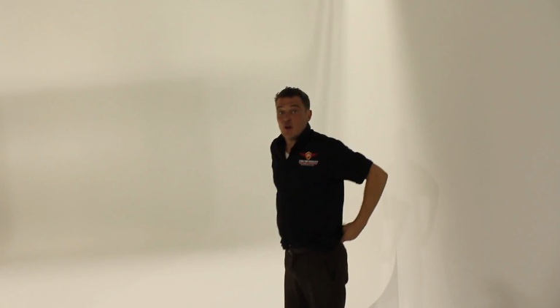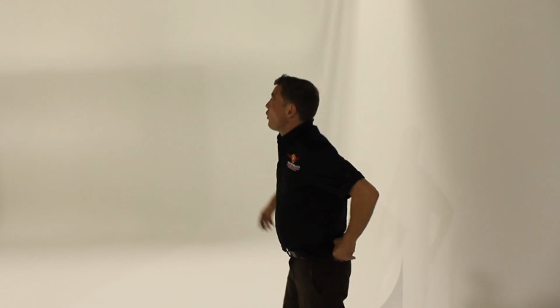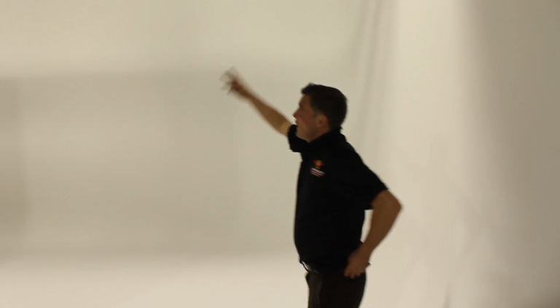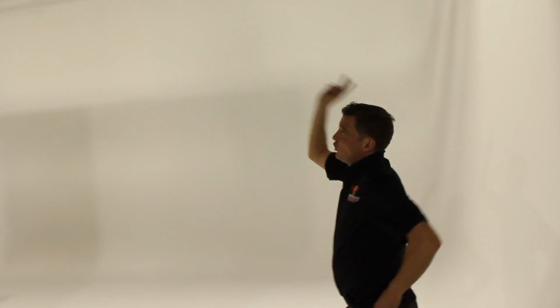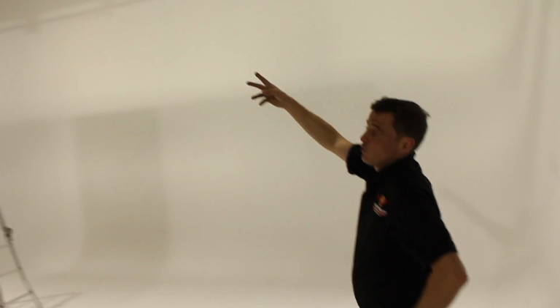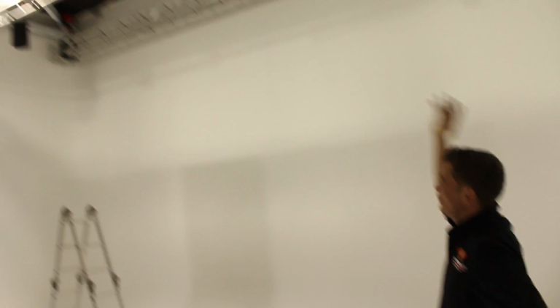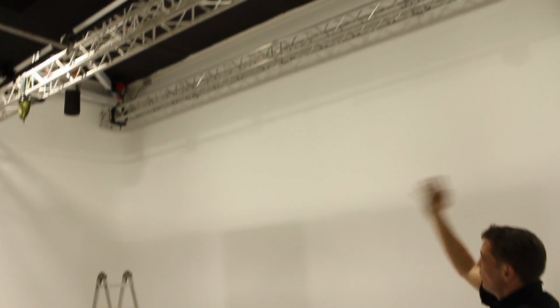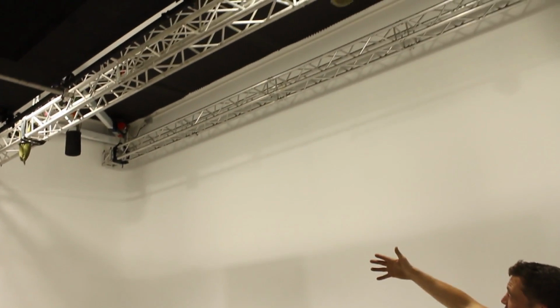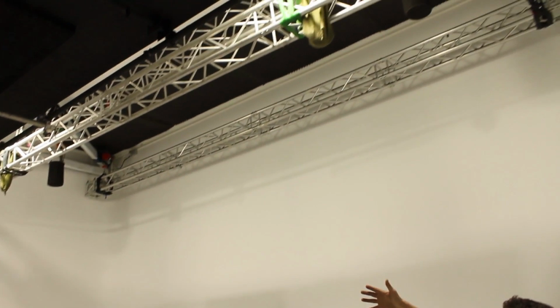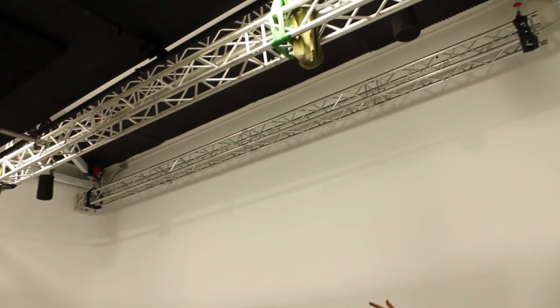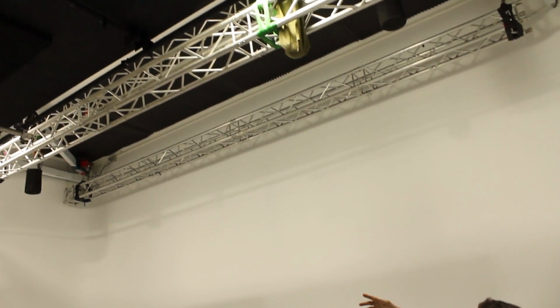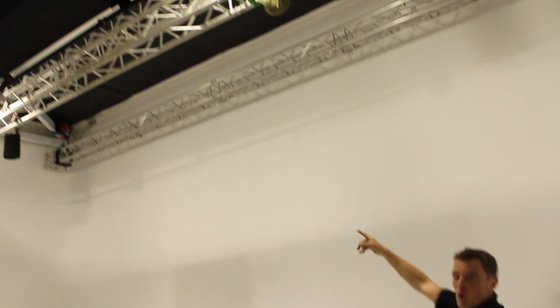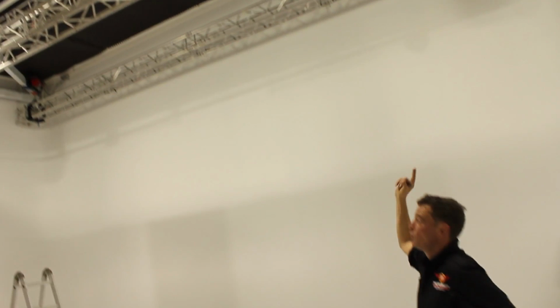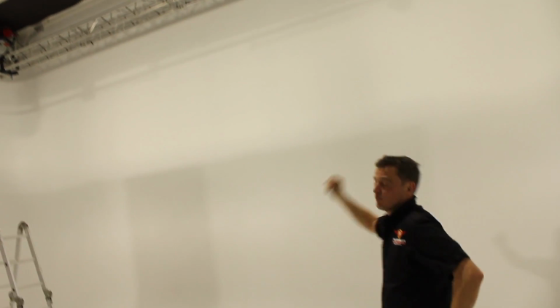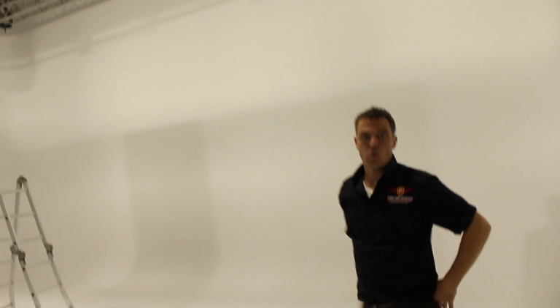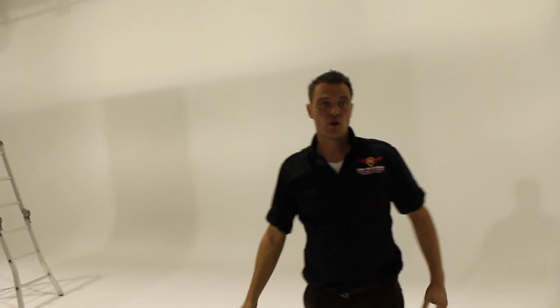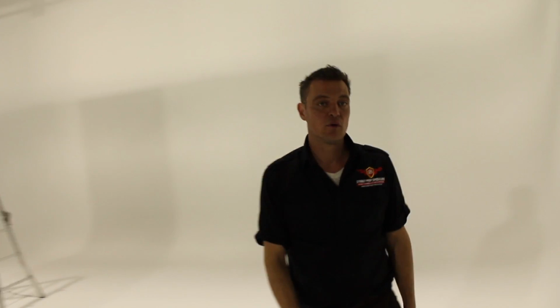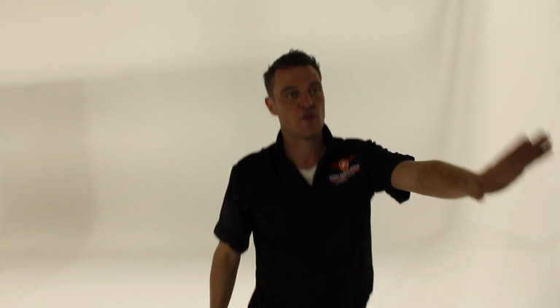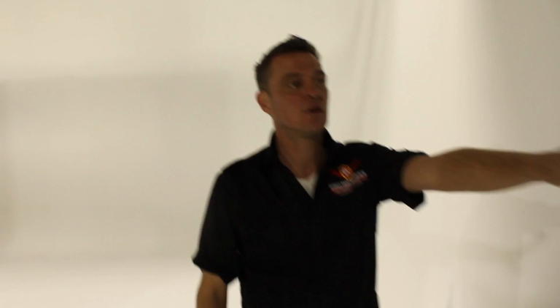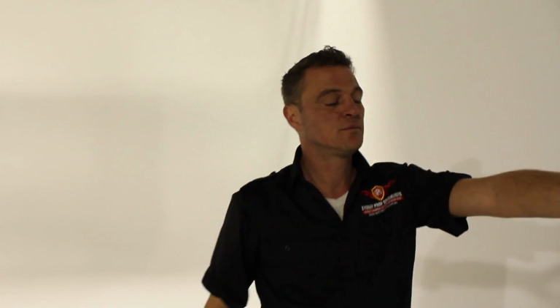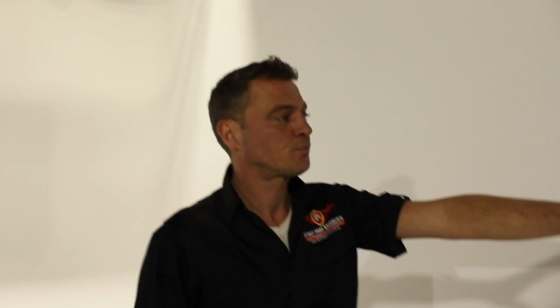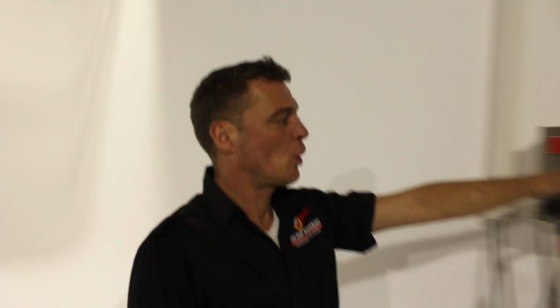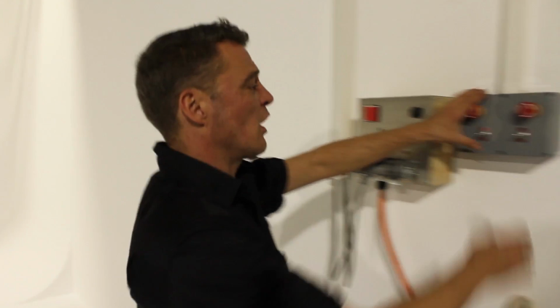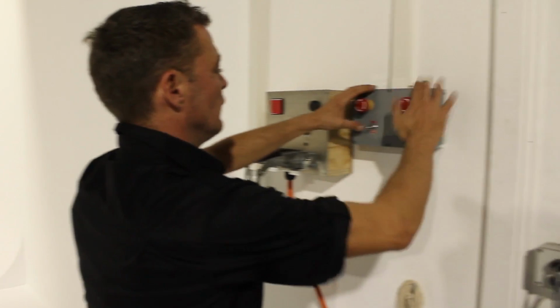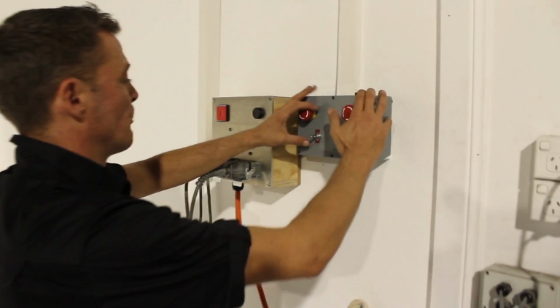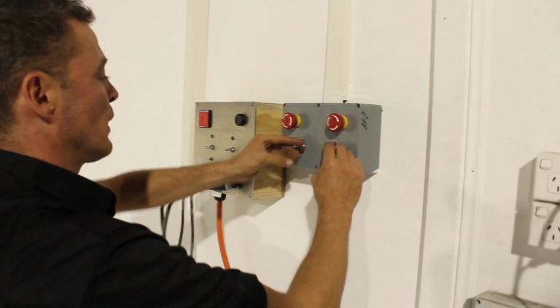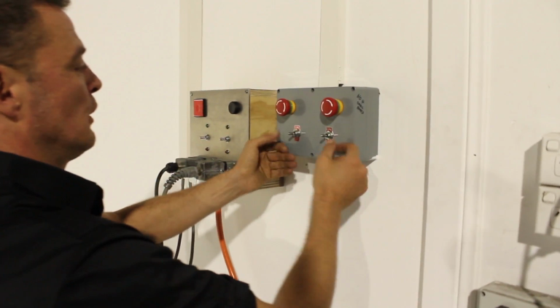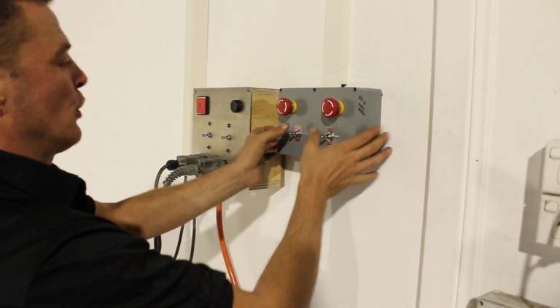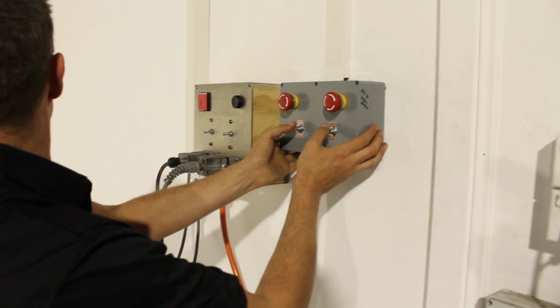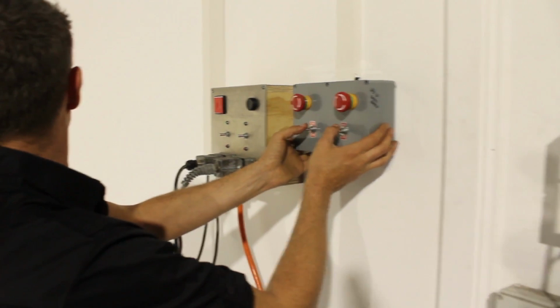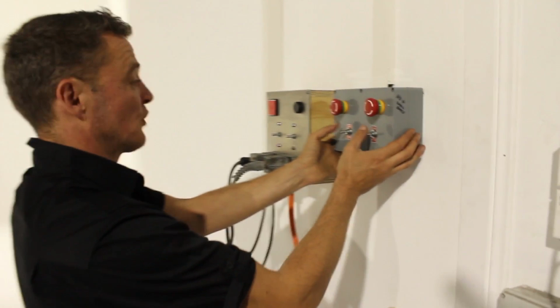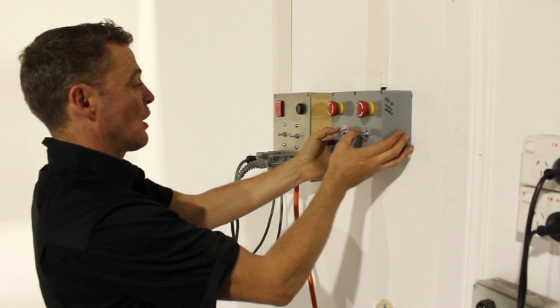In Studio 4 we have two trusses and they're on motors. The way to use those motors is over here on the side. This is the back one, and you basically do them at the same time.